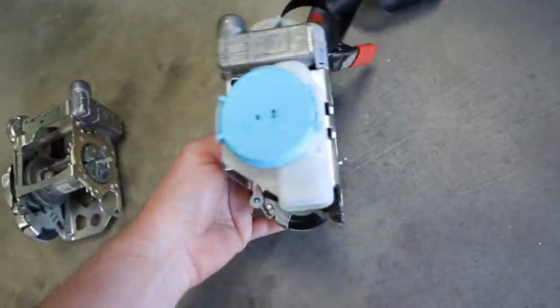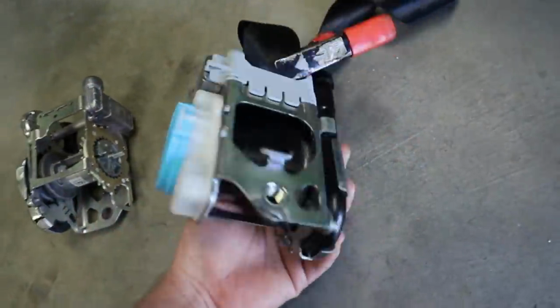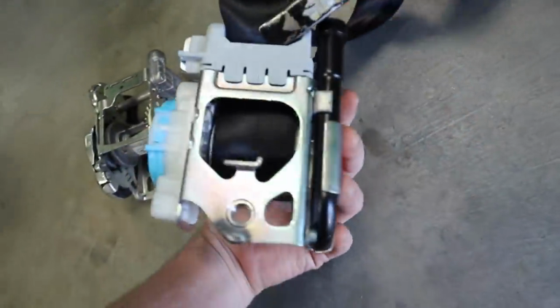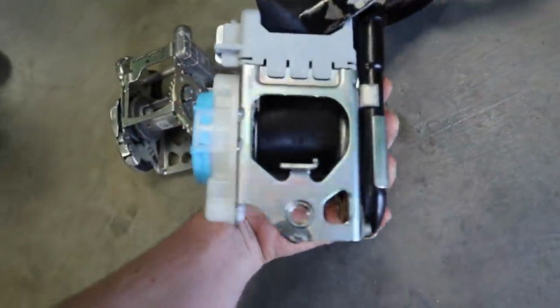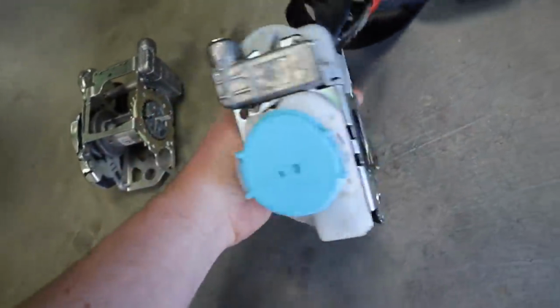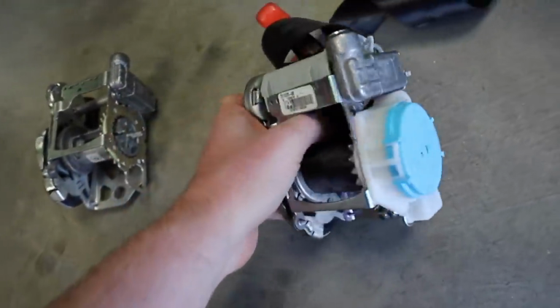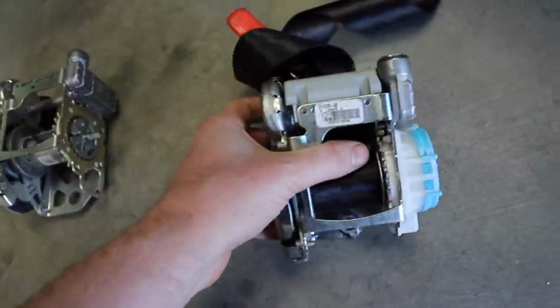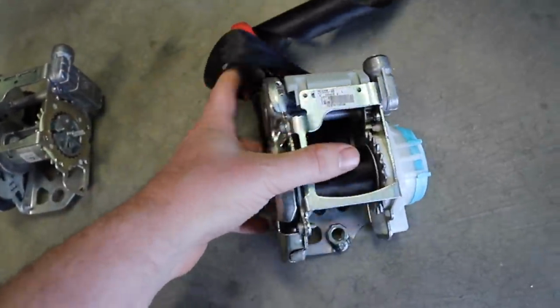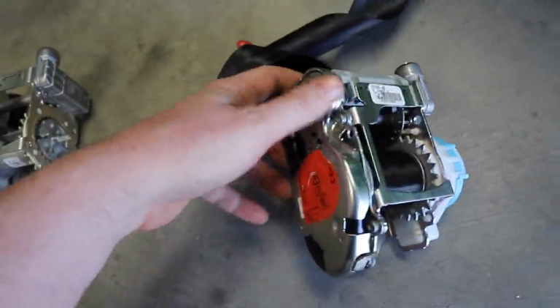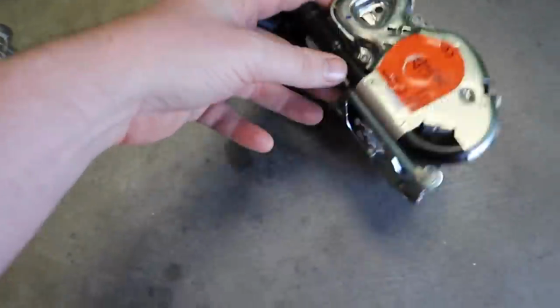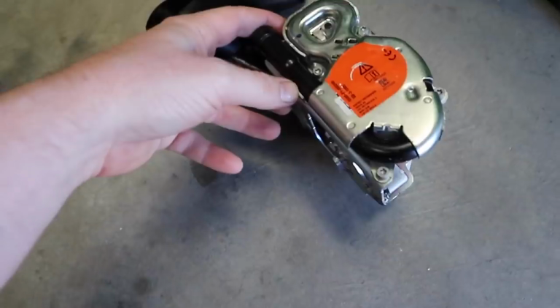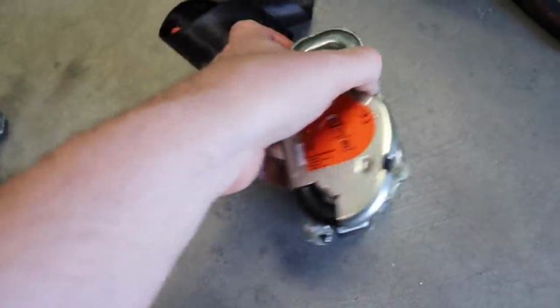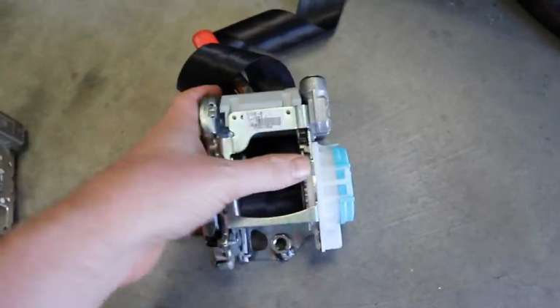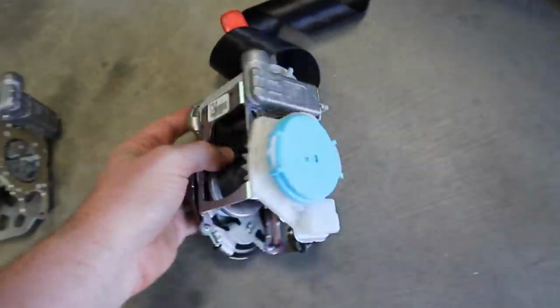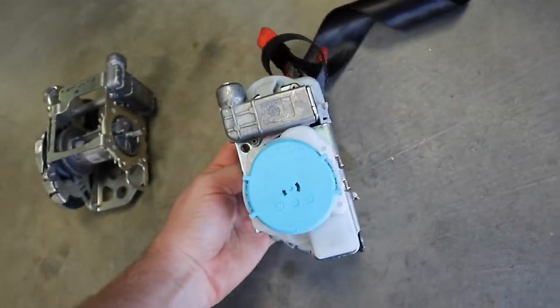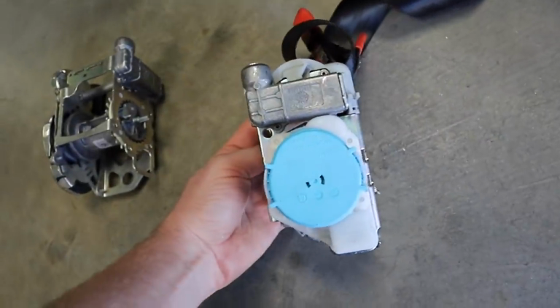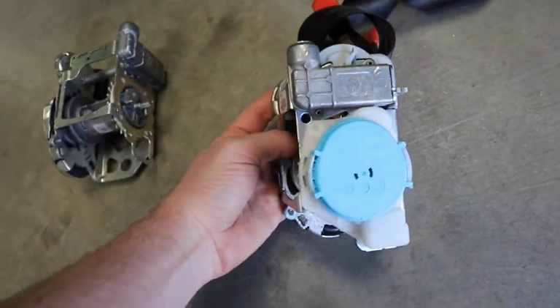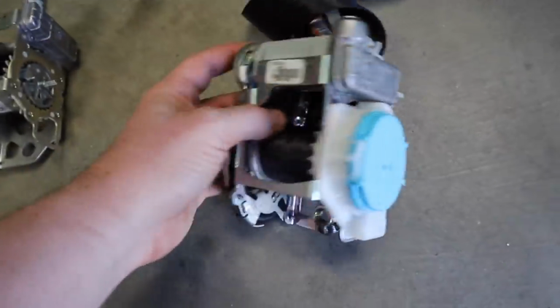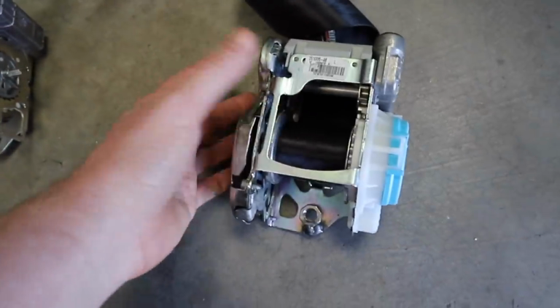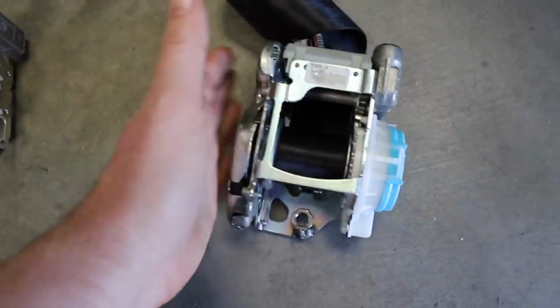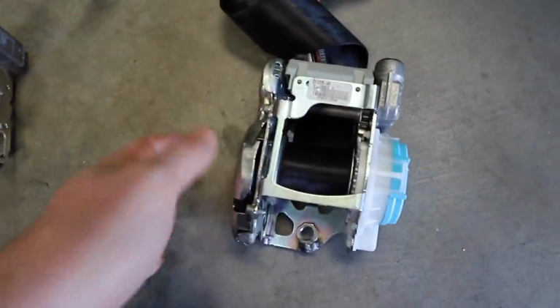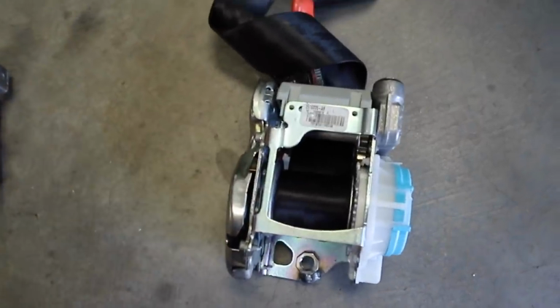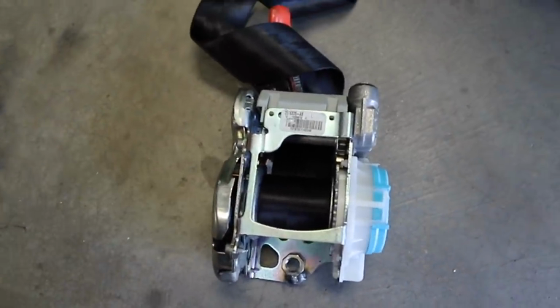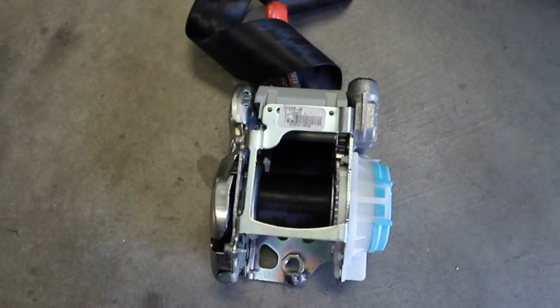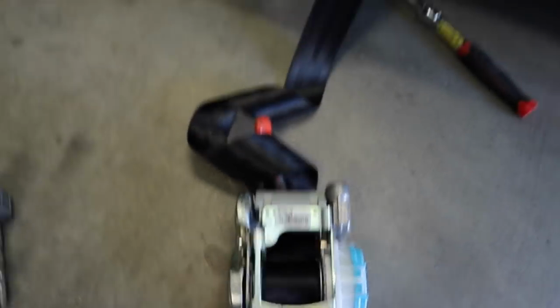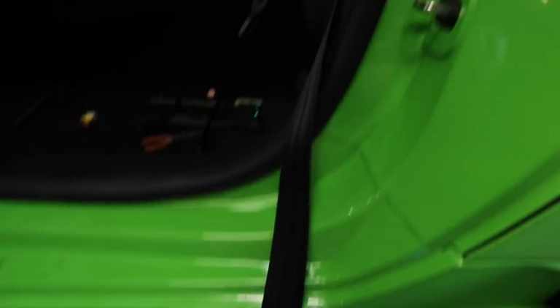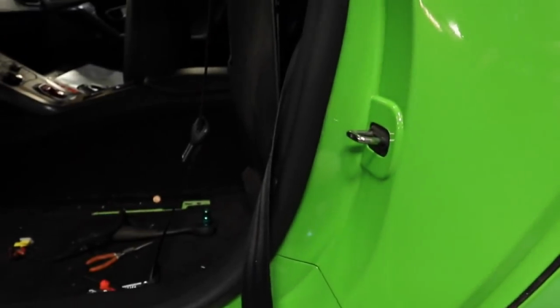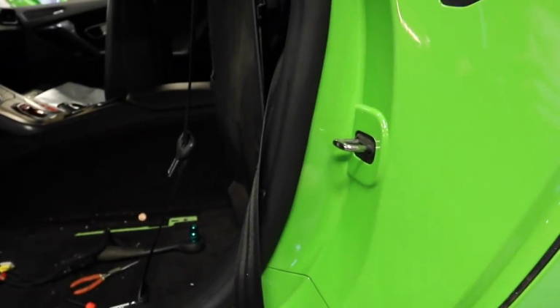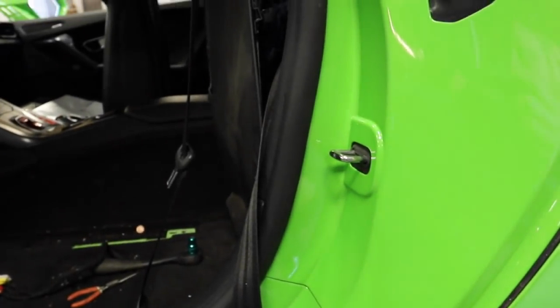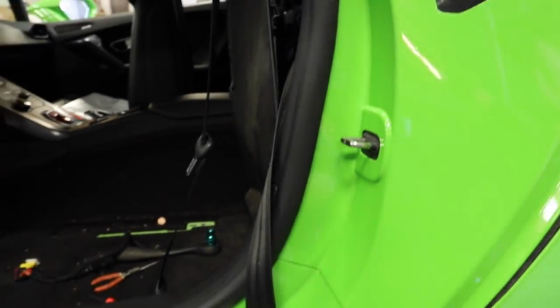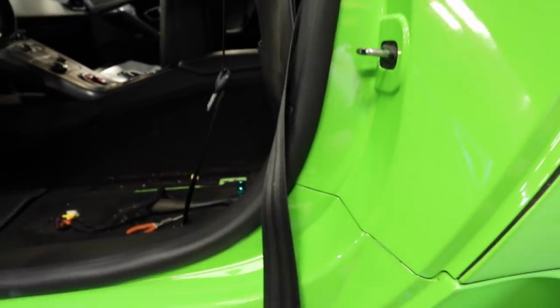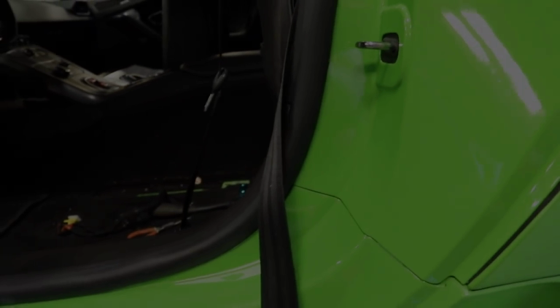They got us a new one, reeled our stock belt into this setup, and now it's all like brand new and ready to go — brand new pyrotechnics, everything perfect. We're gonna go ahead and bolt that into the car now and that part is done.